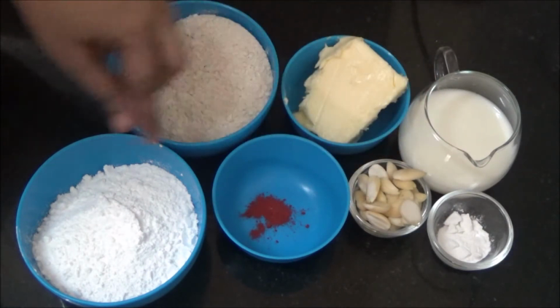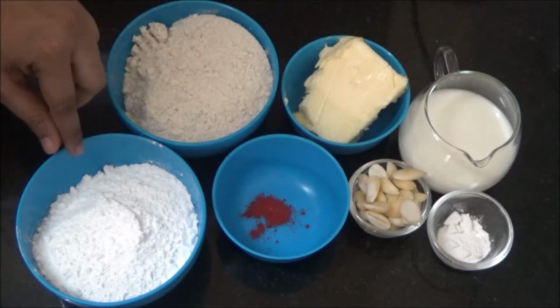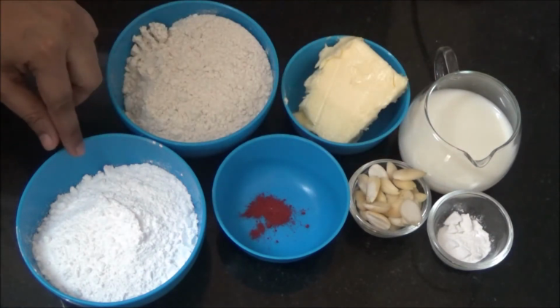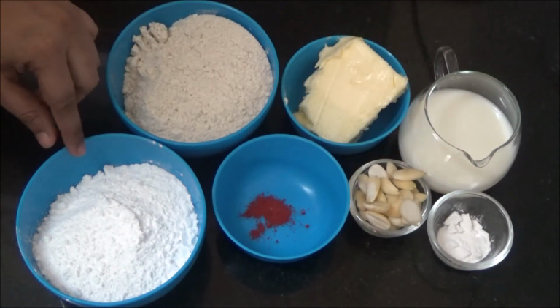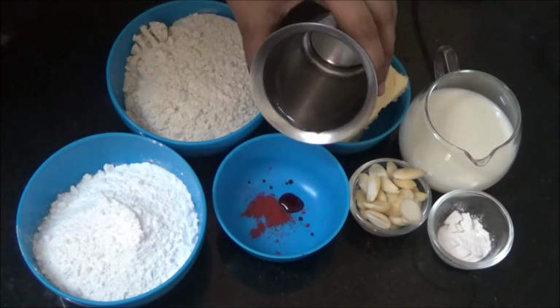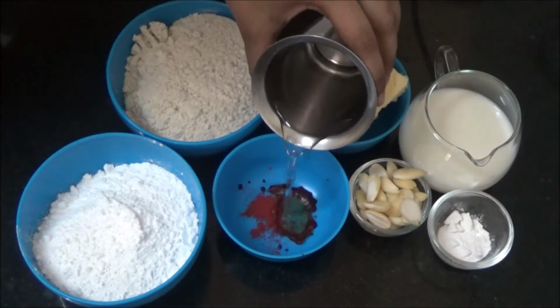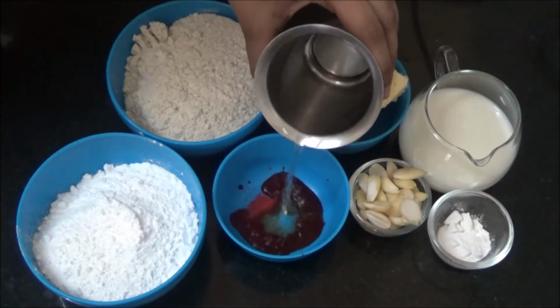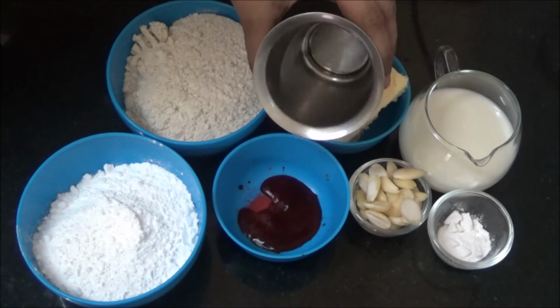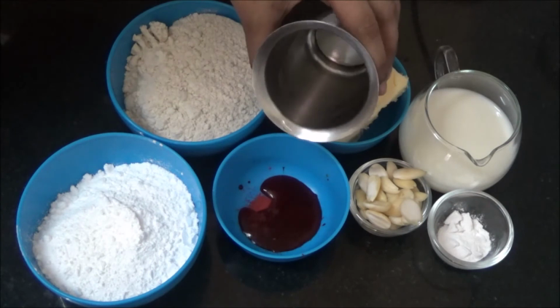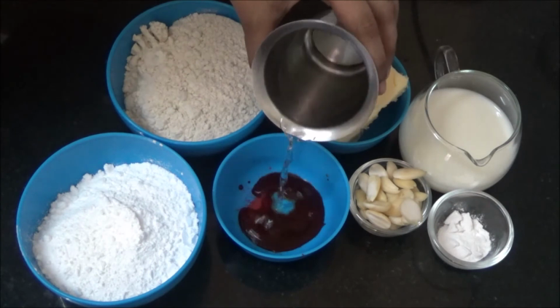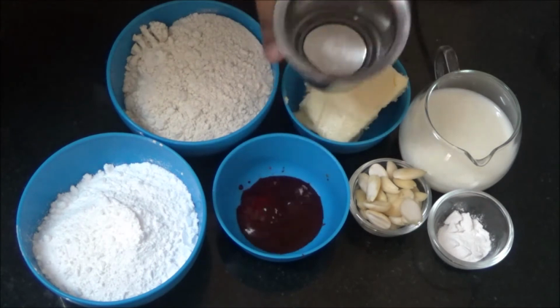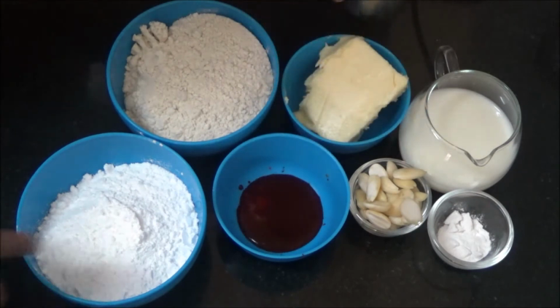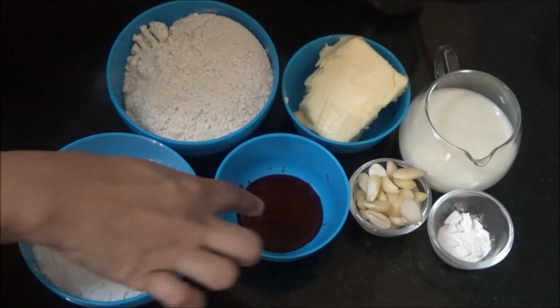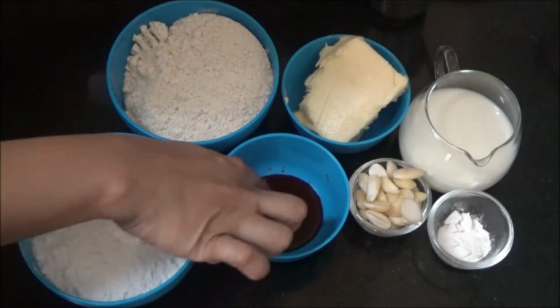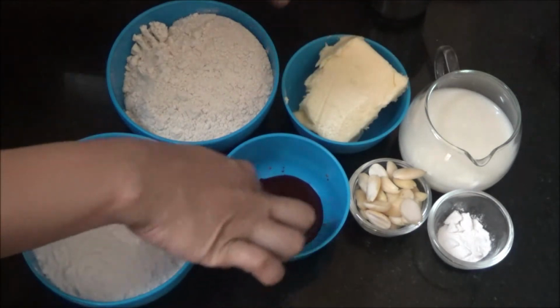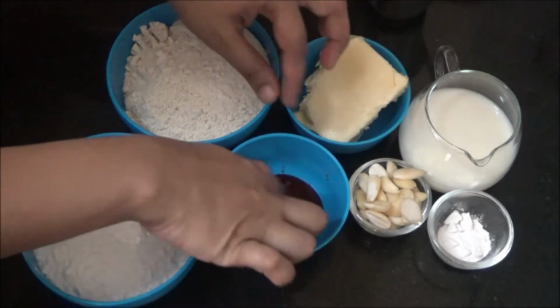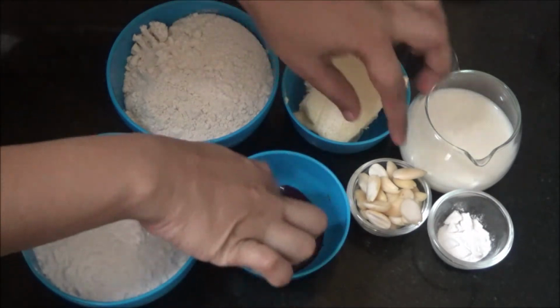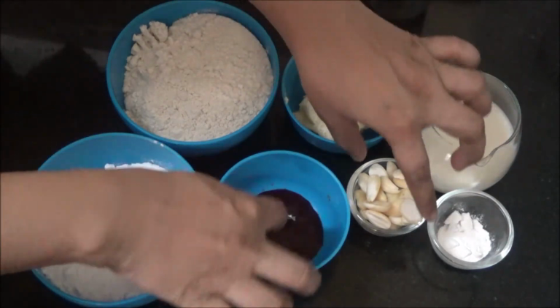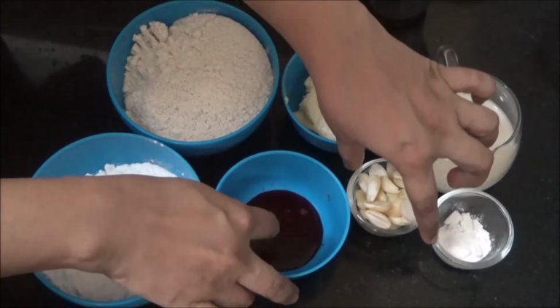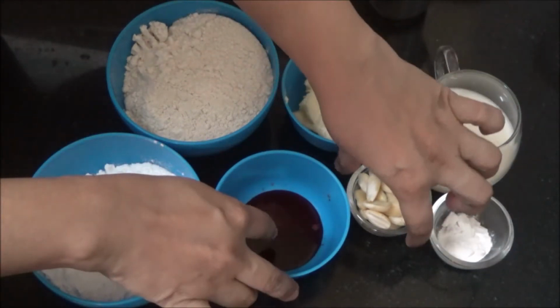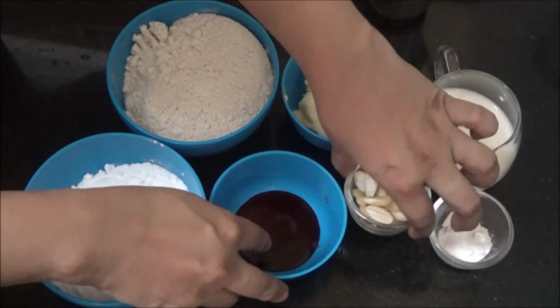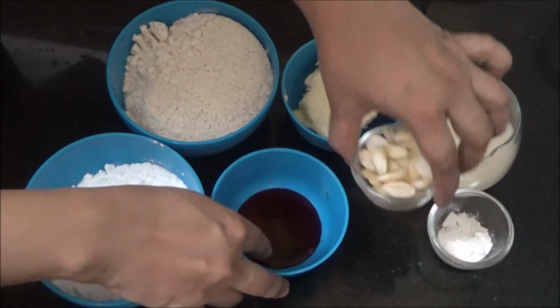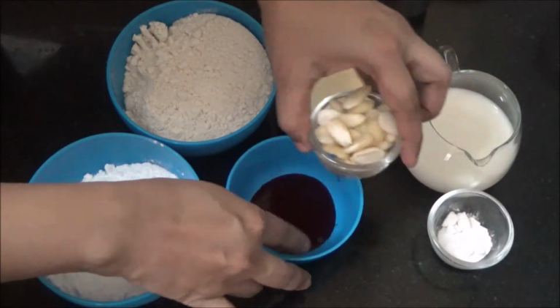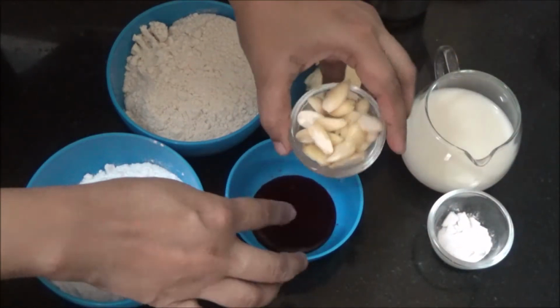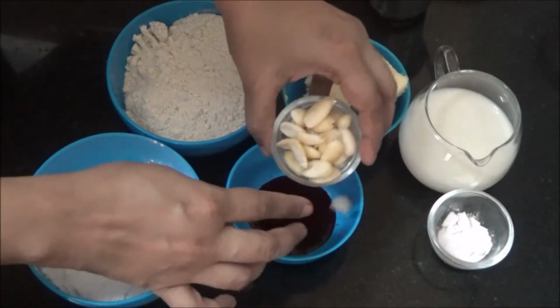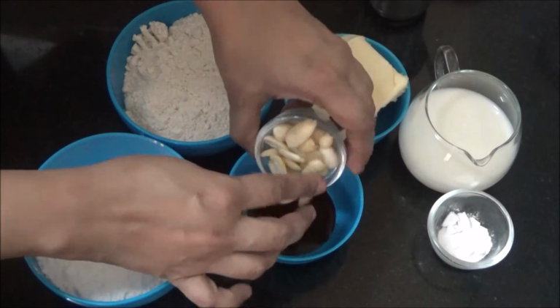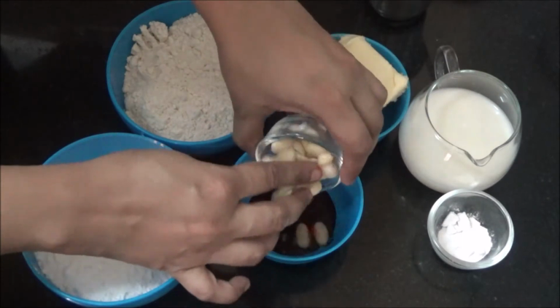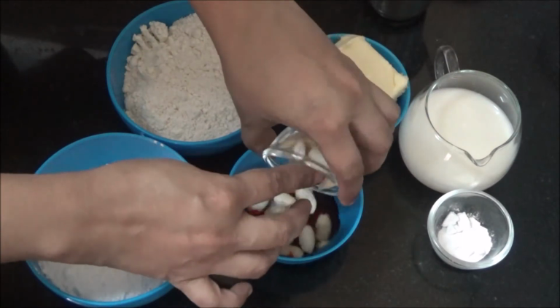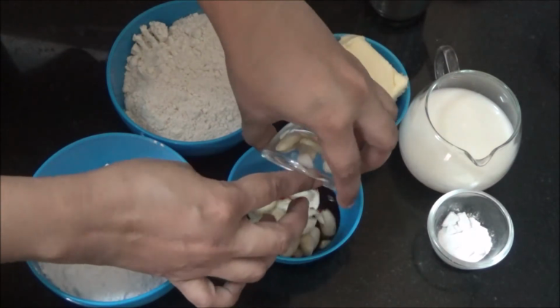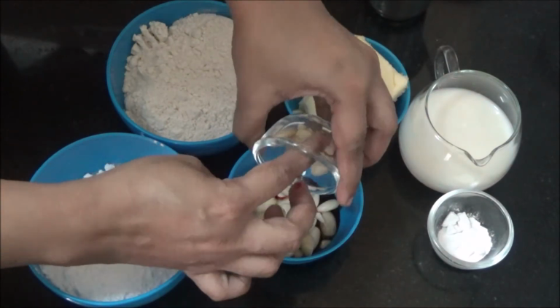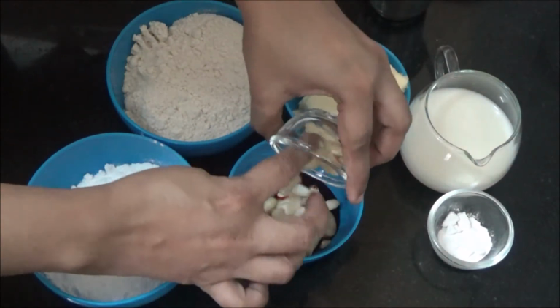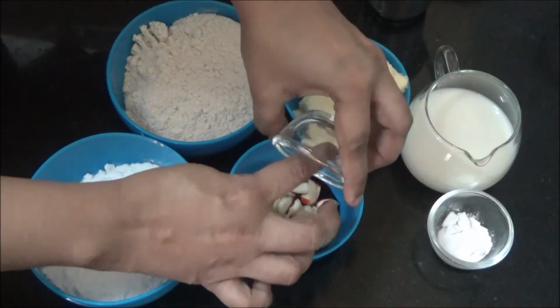Pour water into the red food colour and mix it well. Now add the almonds to it and let them soak.